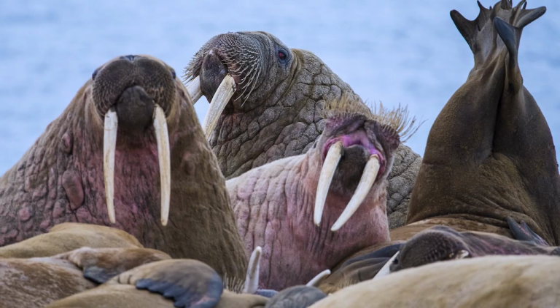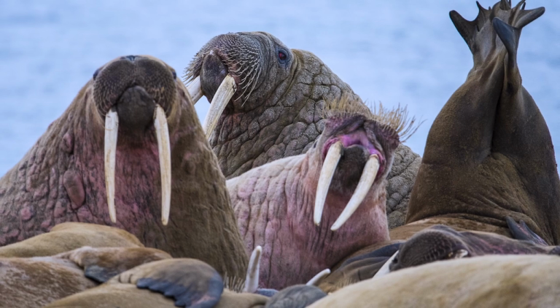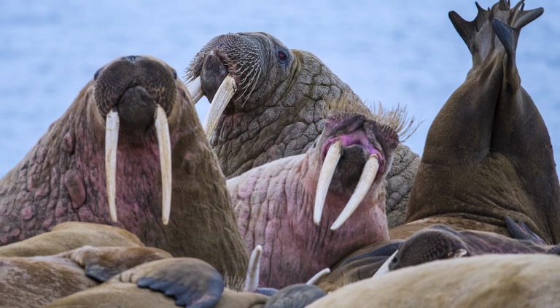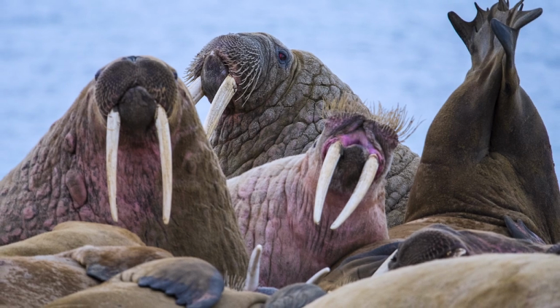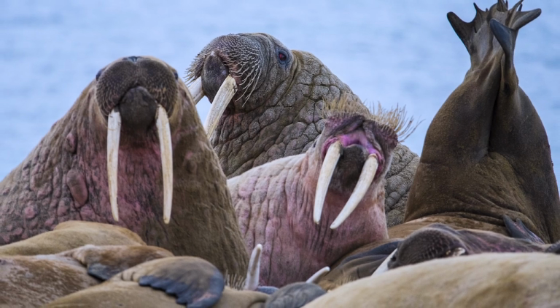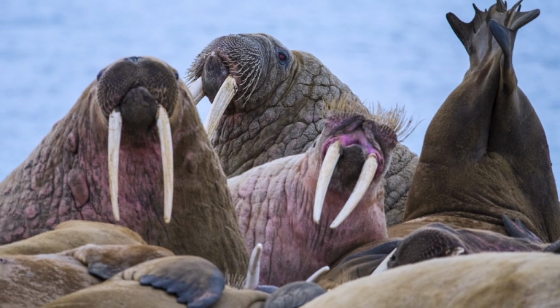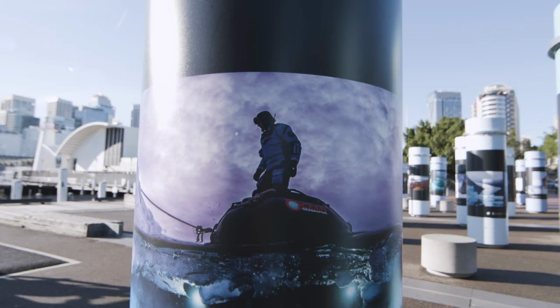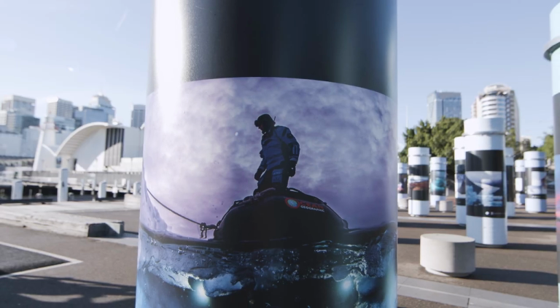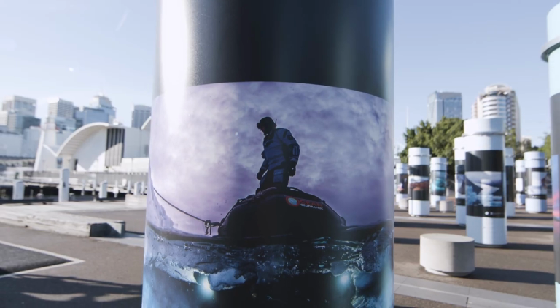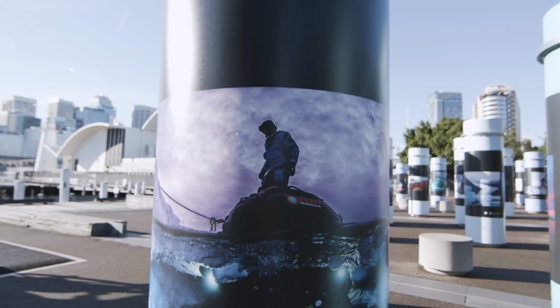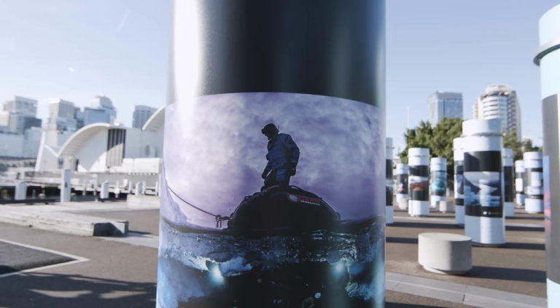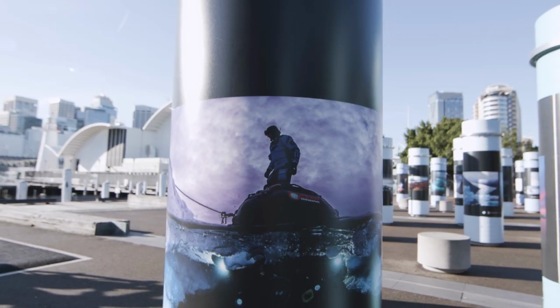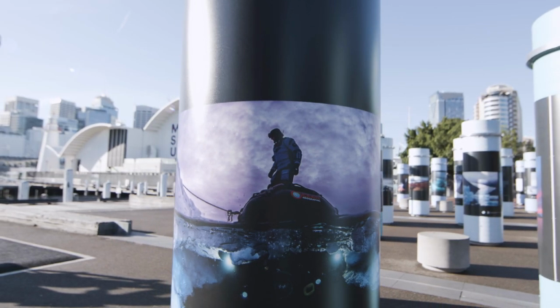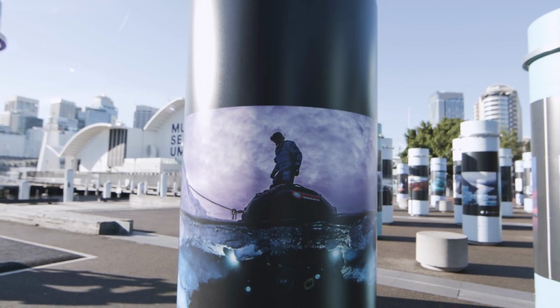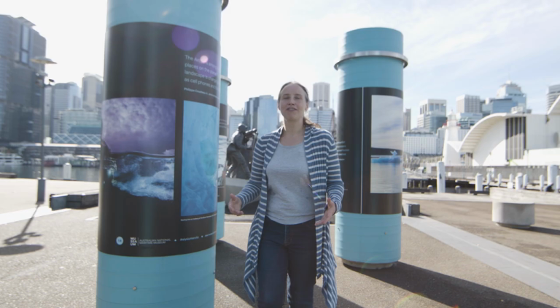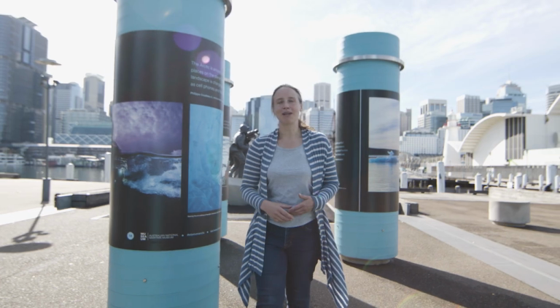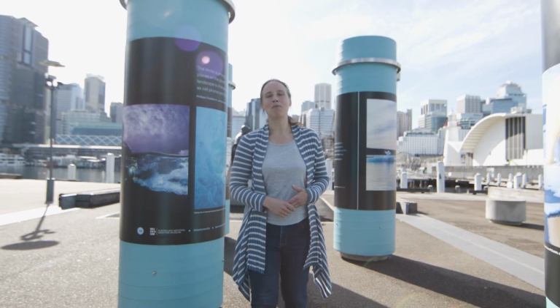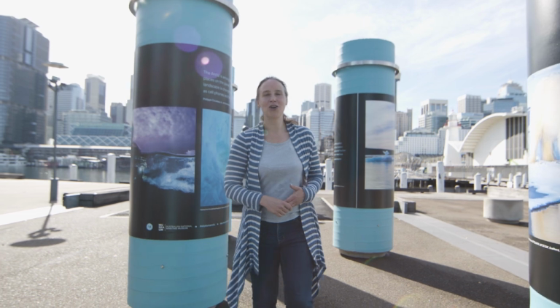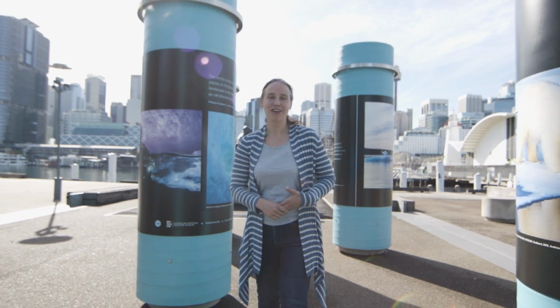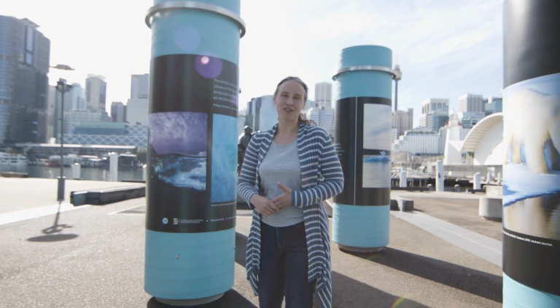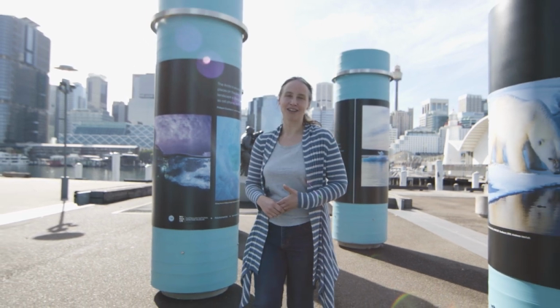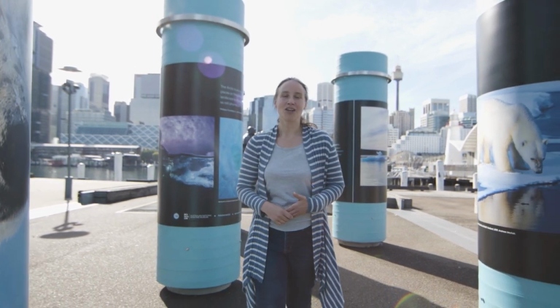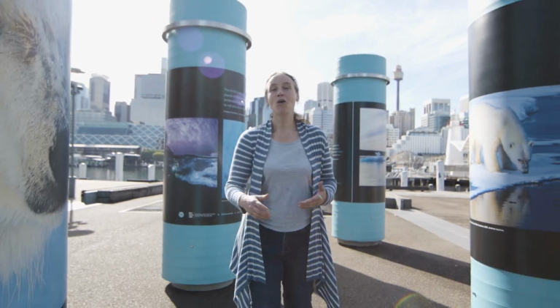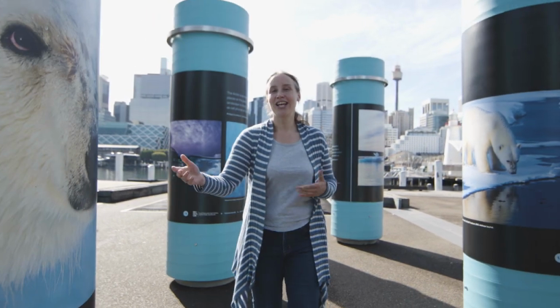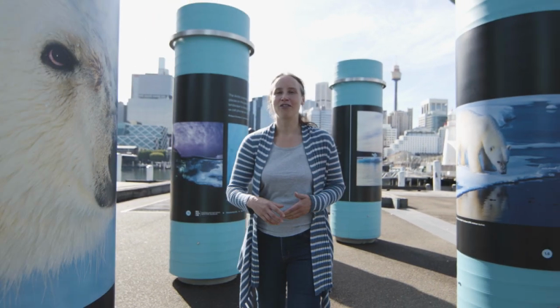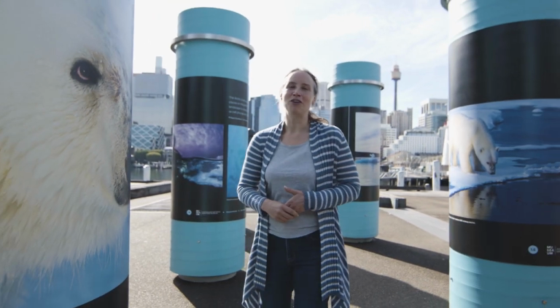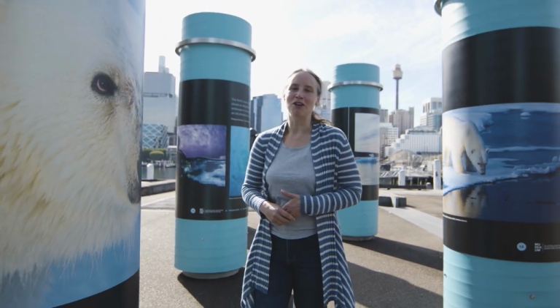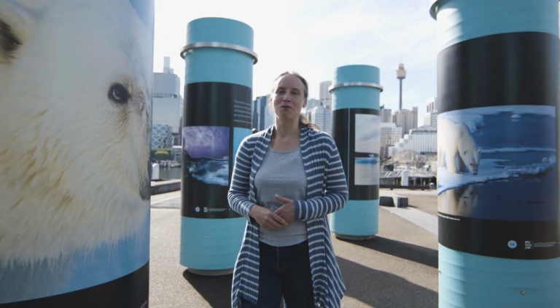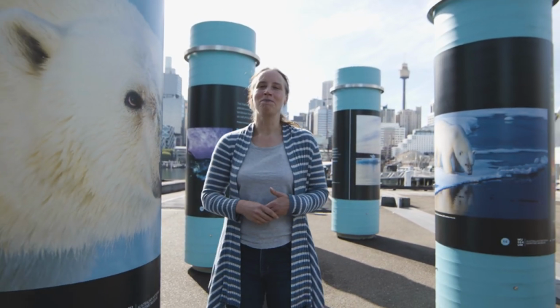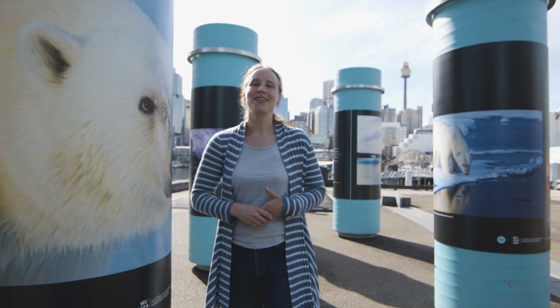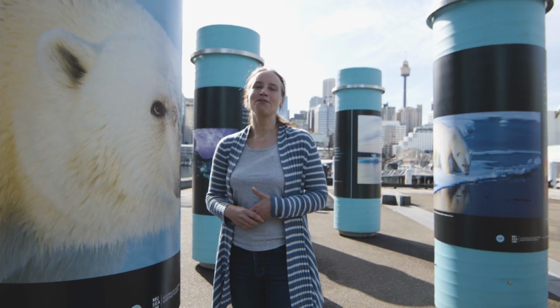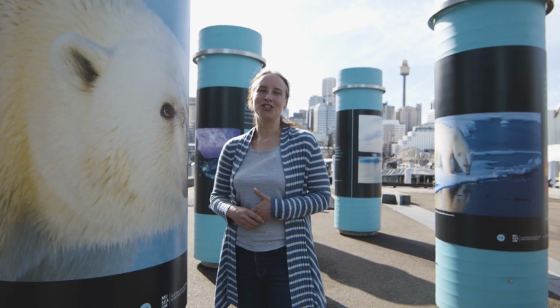I hope you've enjoyed this virtual tour of Elysium Arctic and feel inspired to find out more about the conservation of the Arctic, or to take your own photographs as well. Thanks for watching.